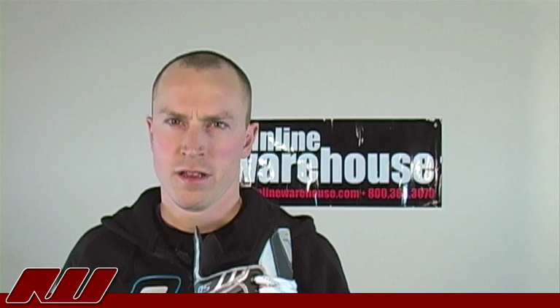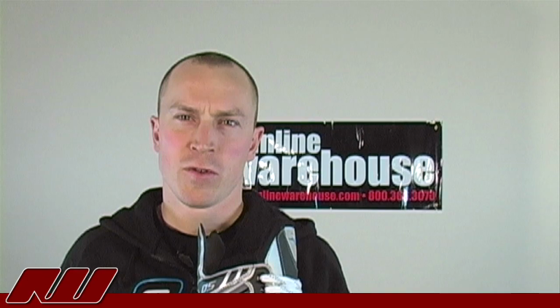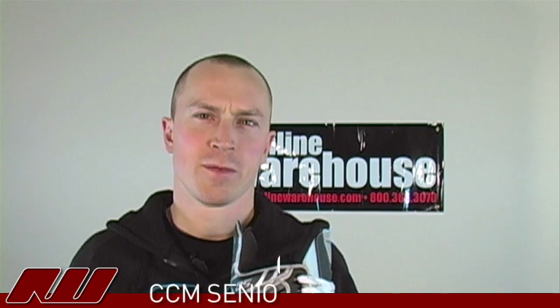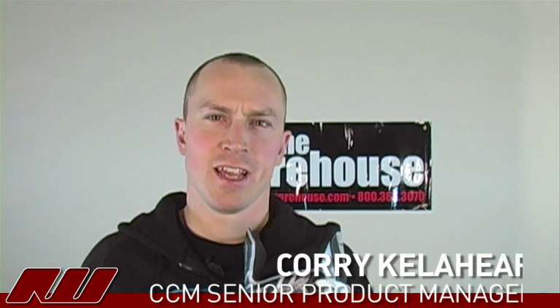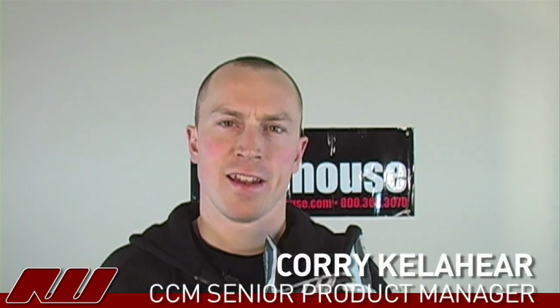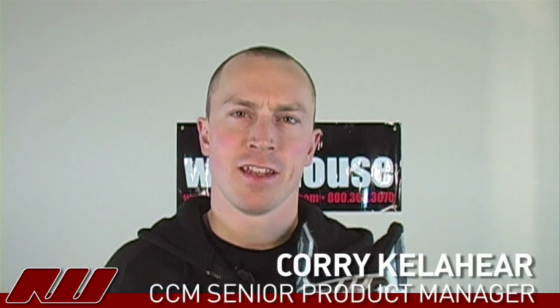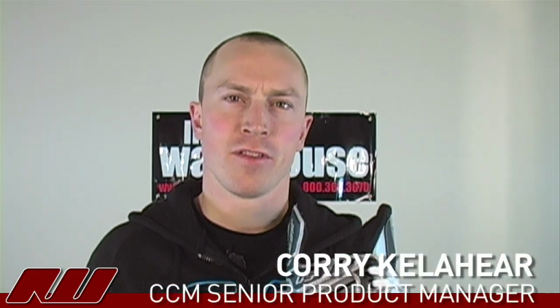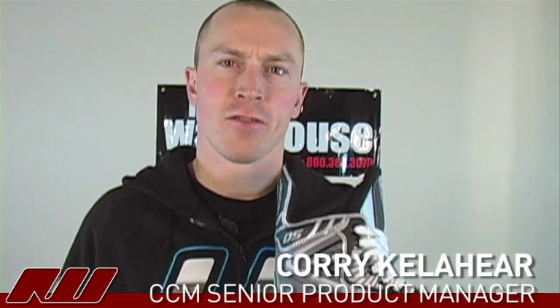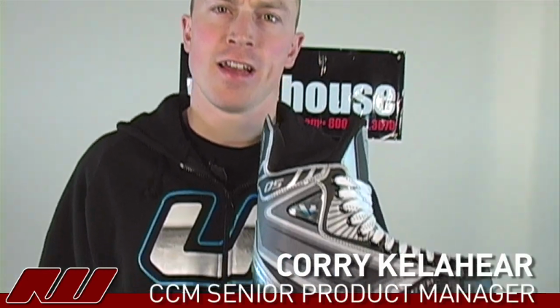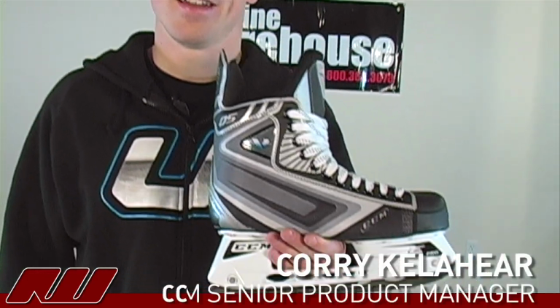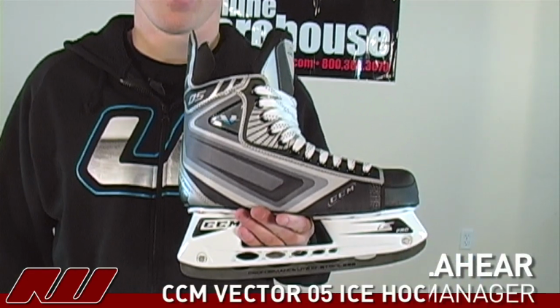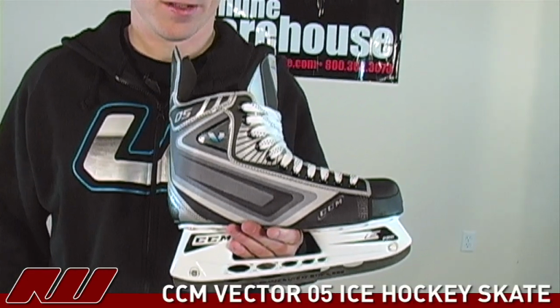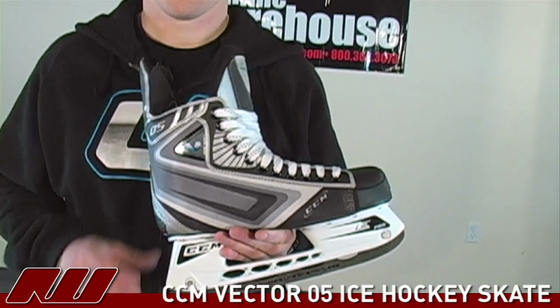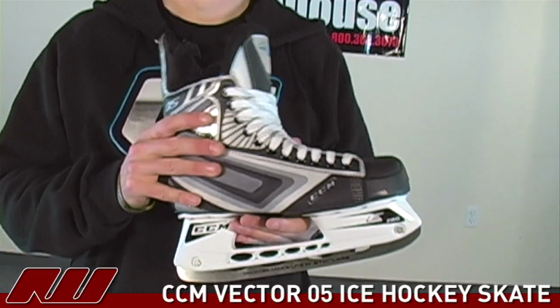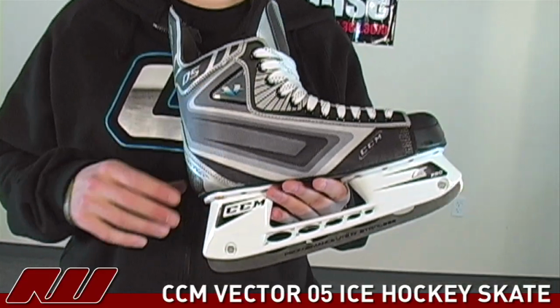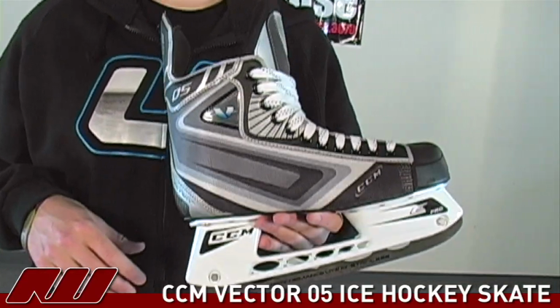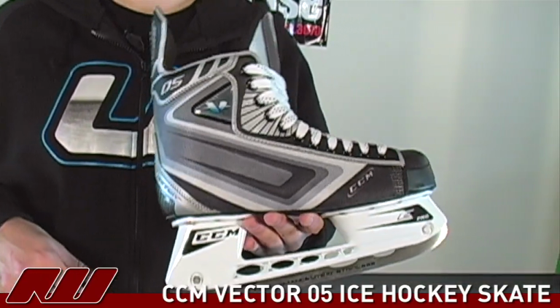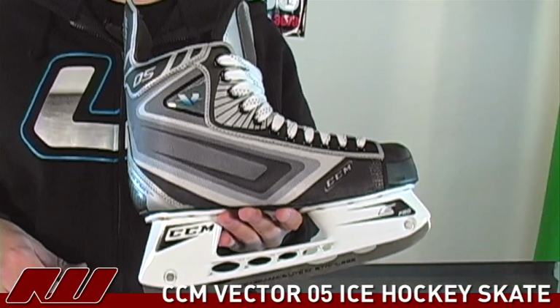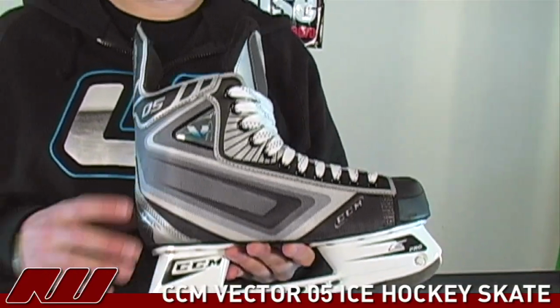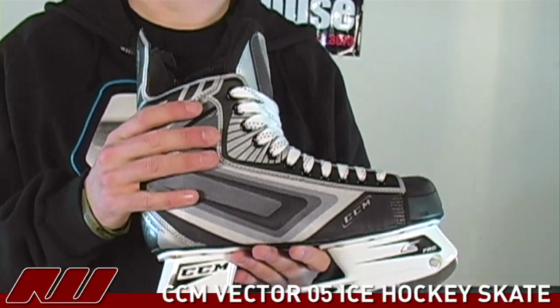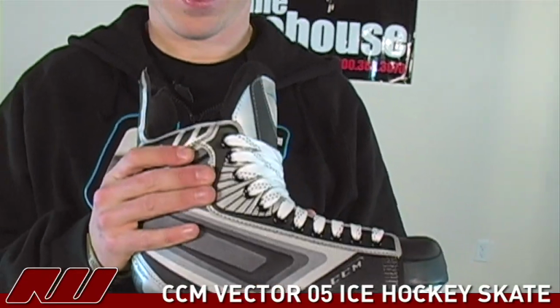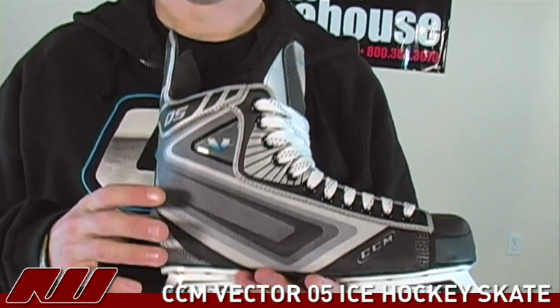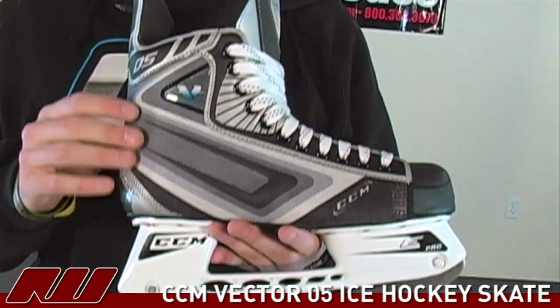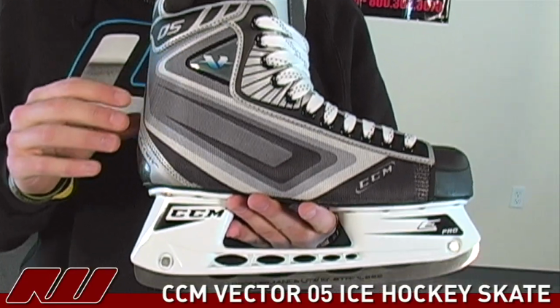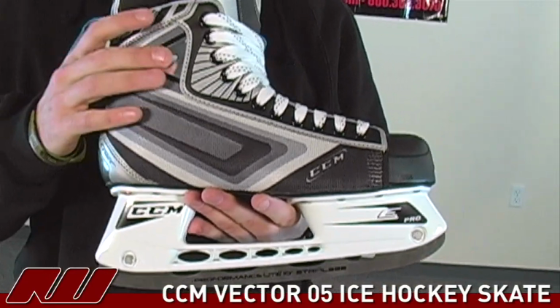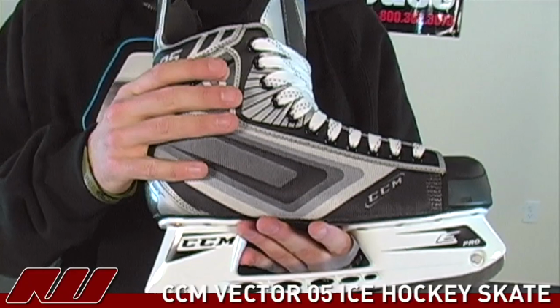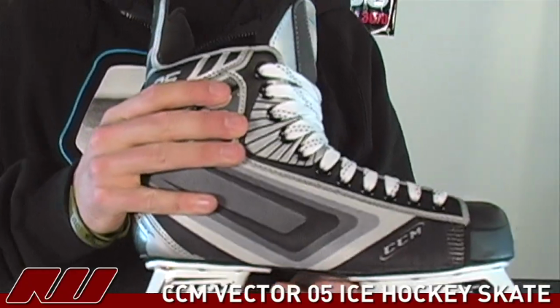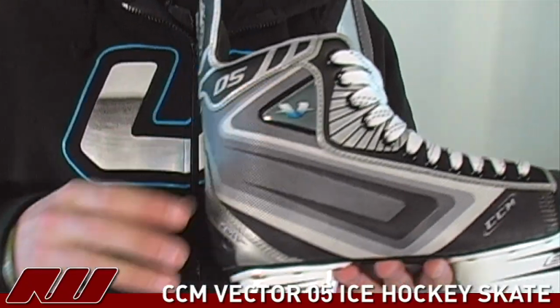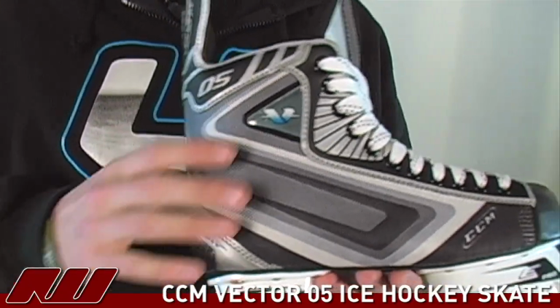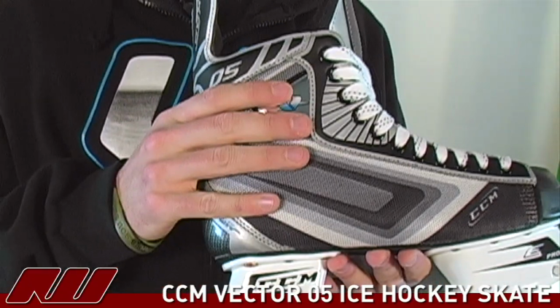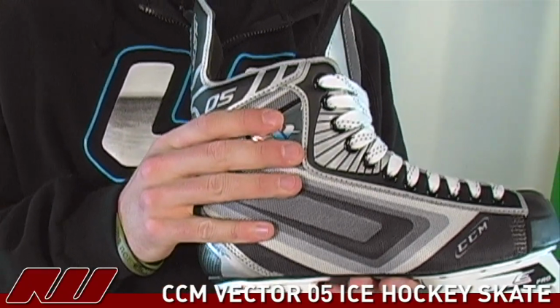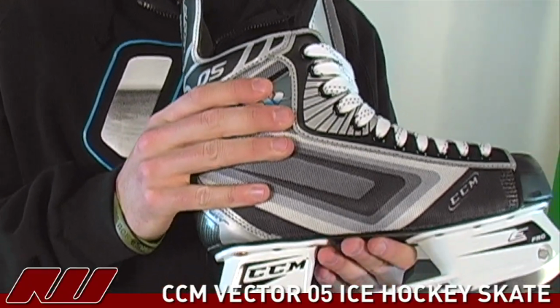I'm Cory from CCM and today I'll take you through the Vector 05 at Ice Warehouse. The Vector 05 is a great combination of stiffness. You've got anatomical ankle supports for great stiffness and stability.